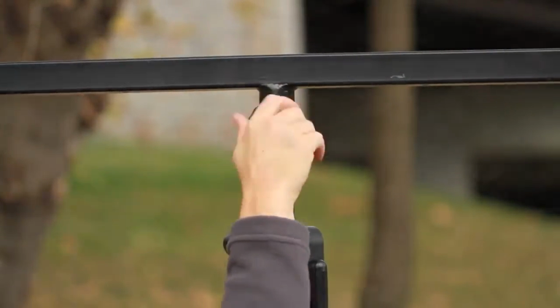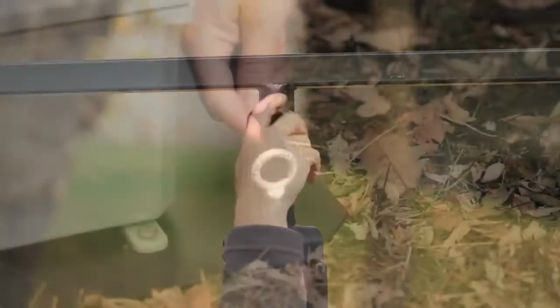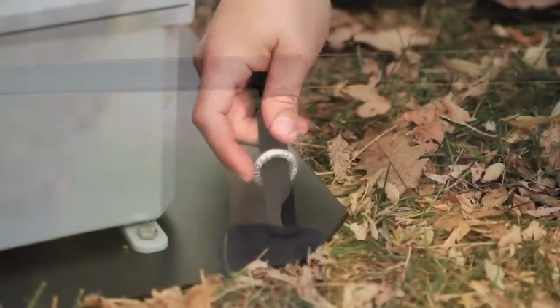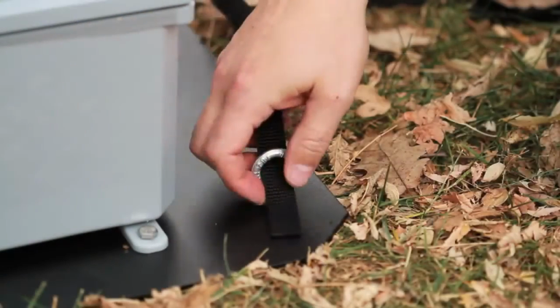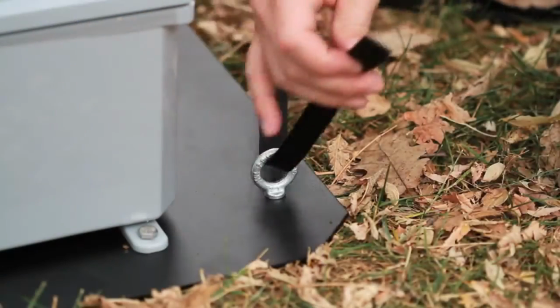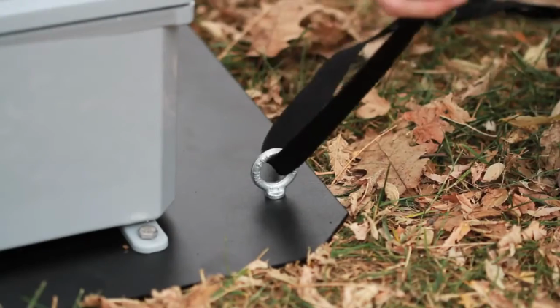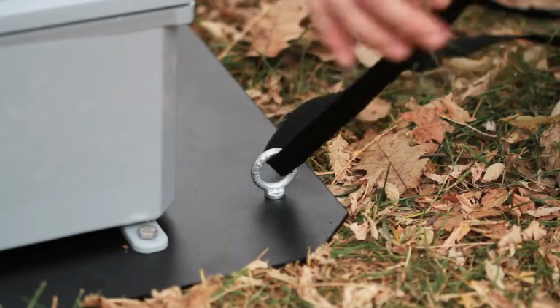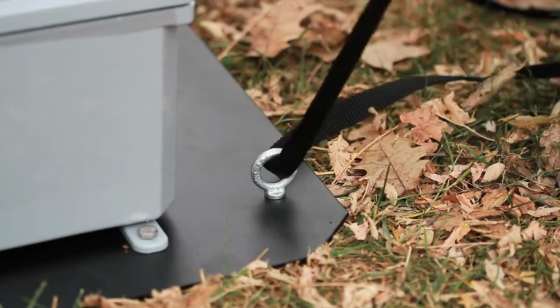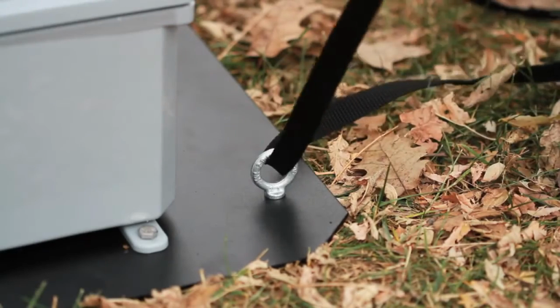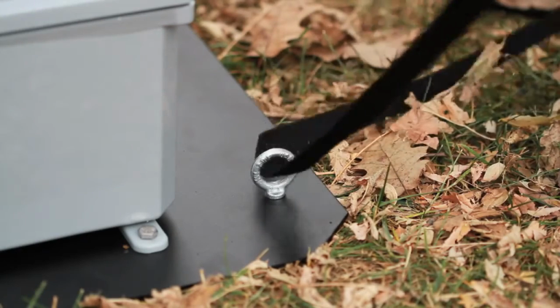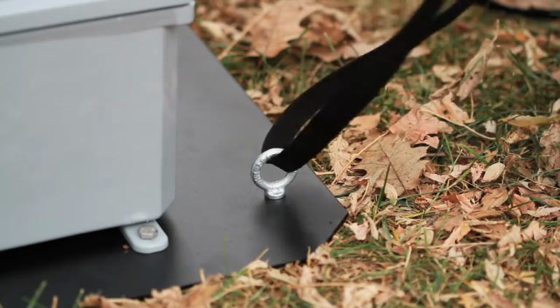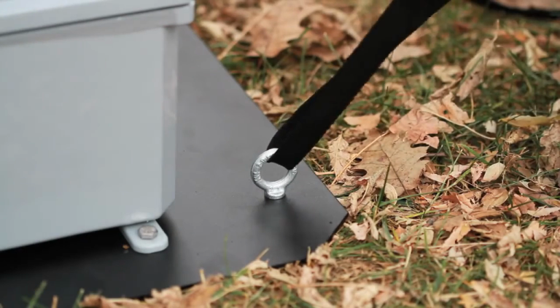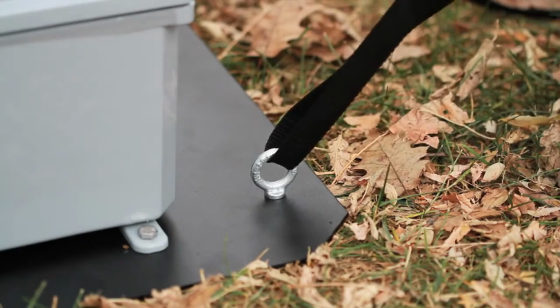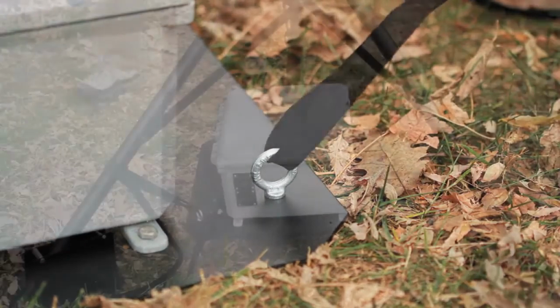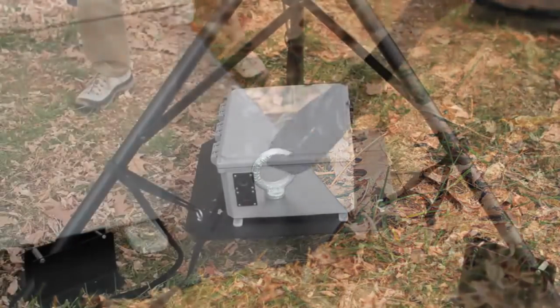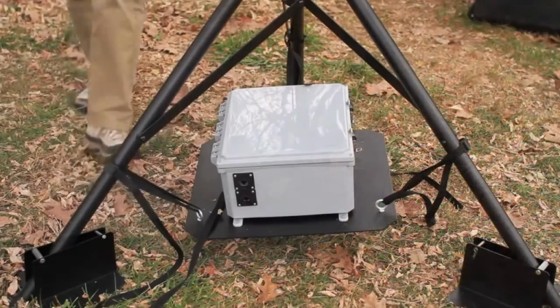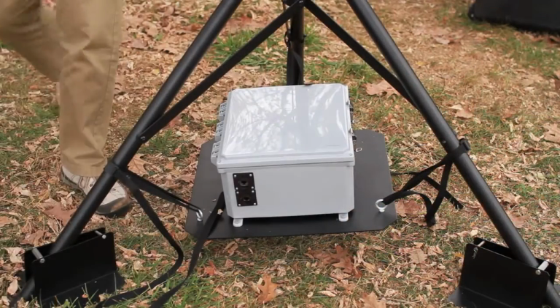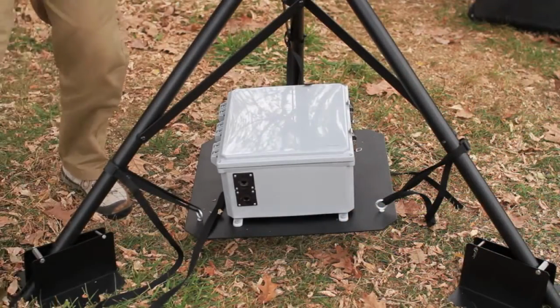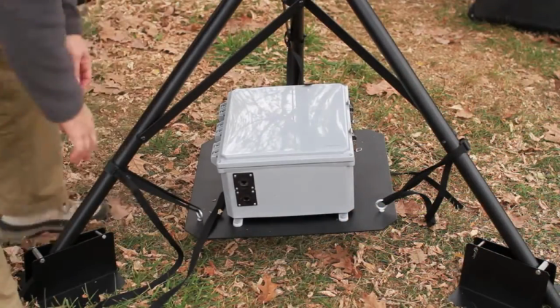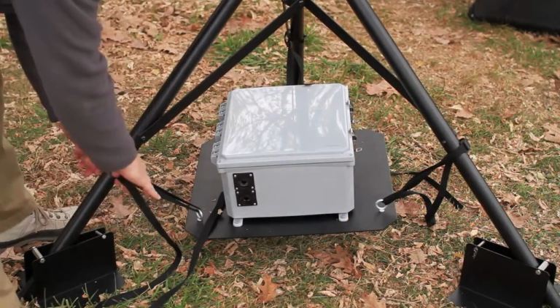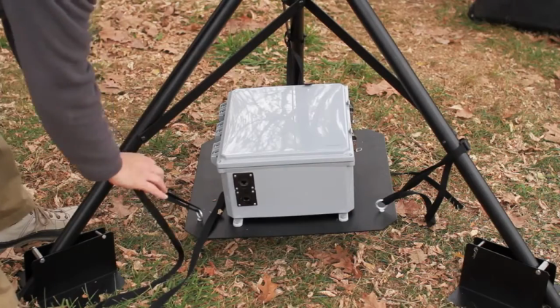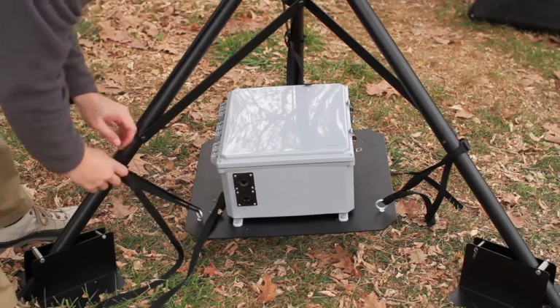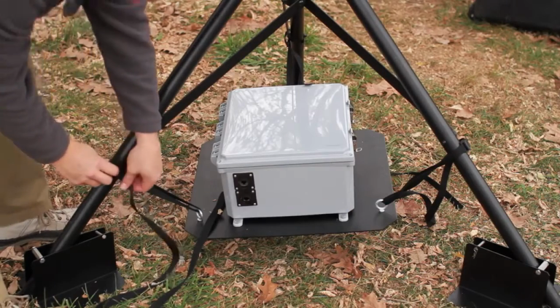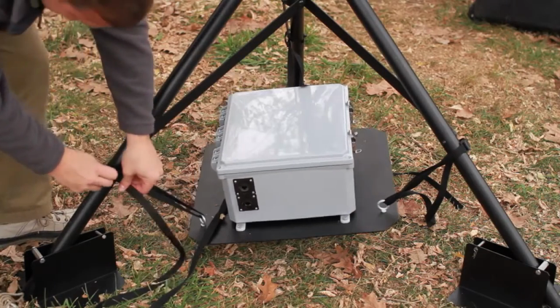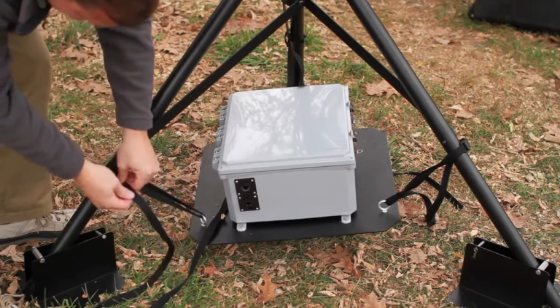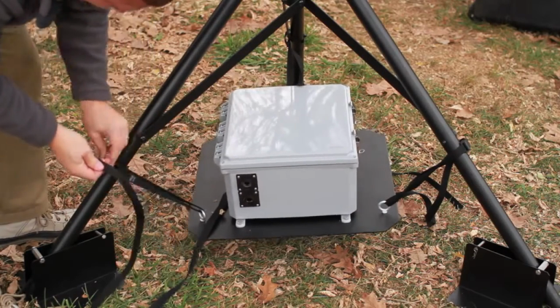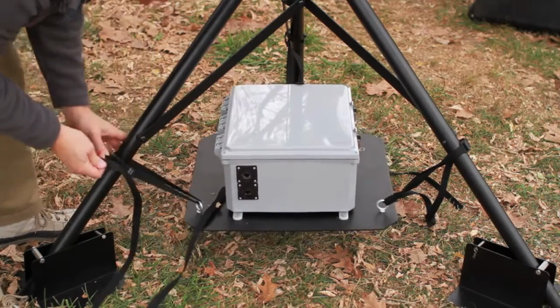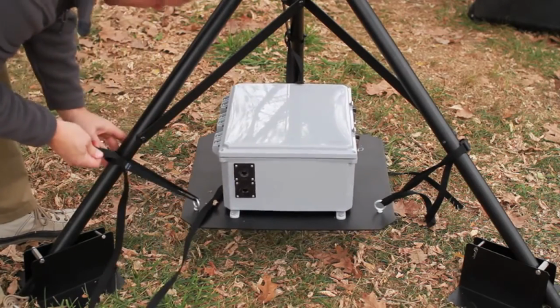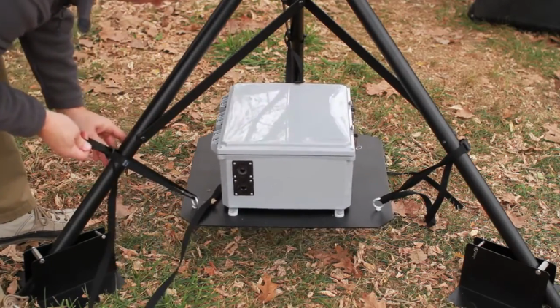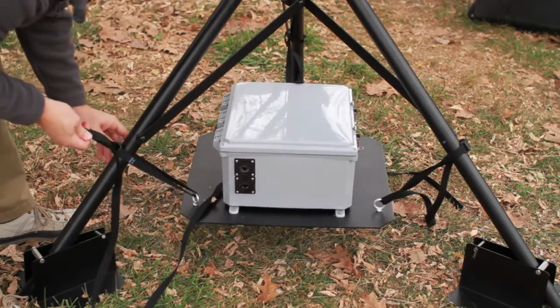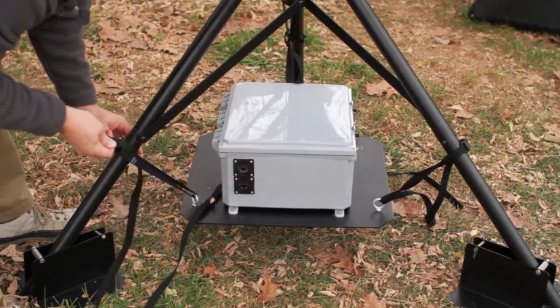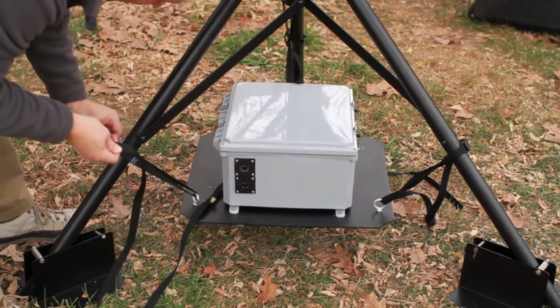Thread the three nylon straps through the eye bolts on the enclosure tray. Loop the straps around the tripod legs above the connection bar and tighten equally until the tray is suspended and level.